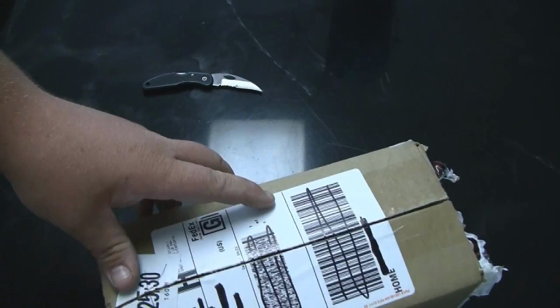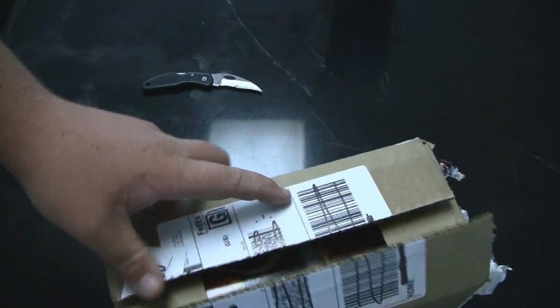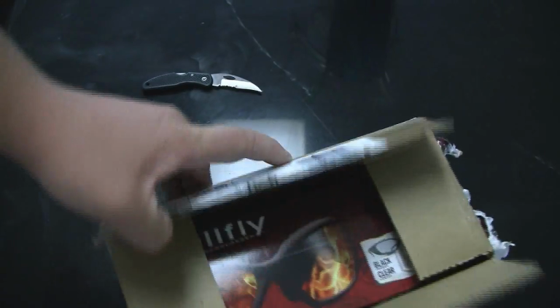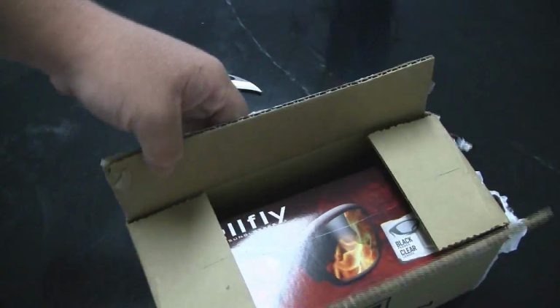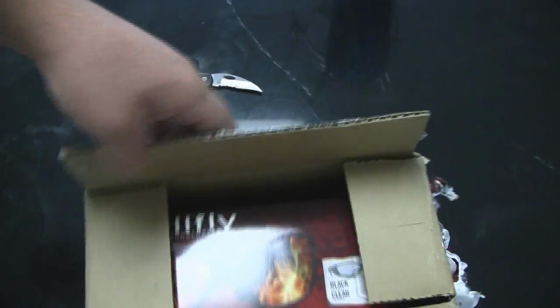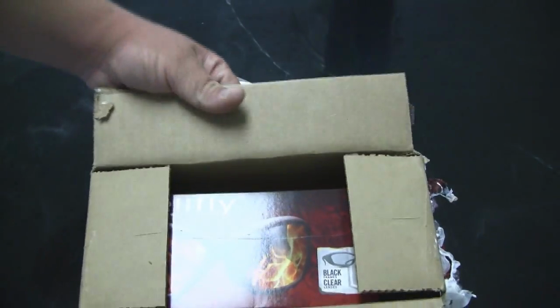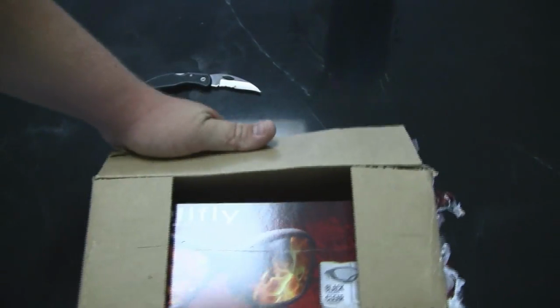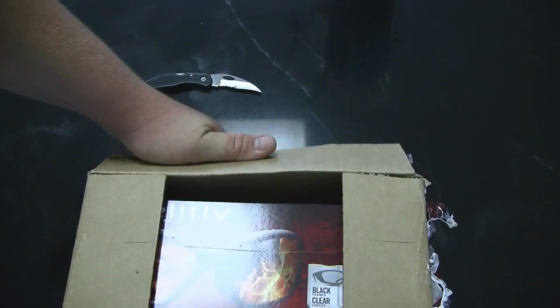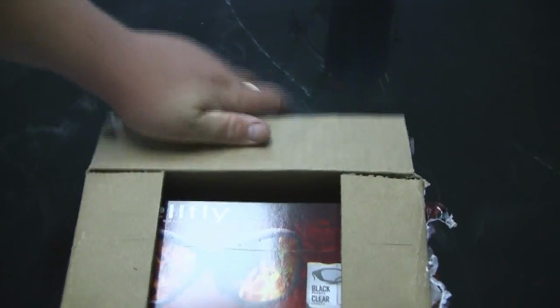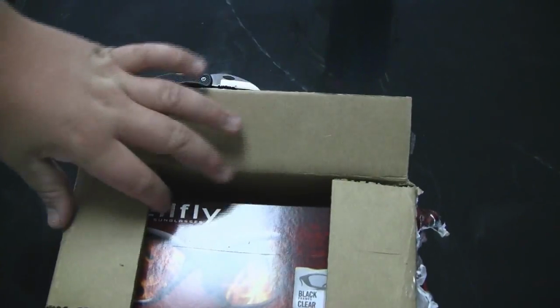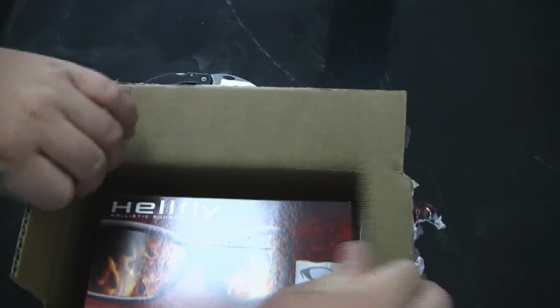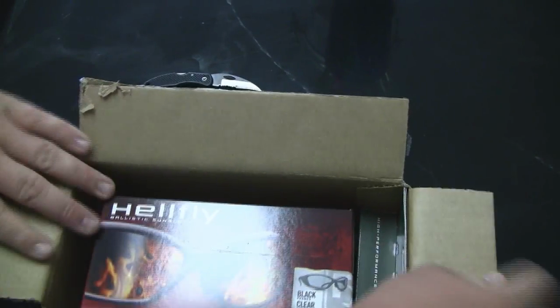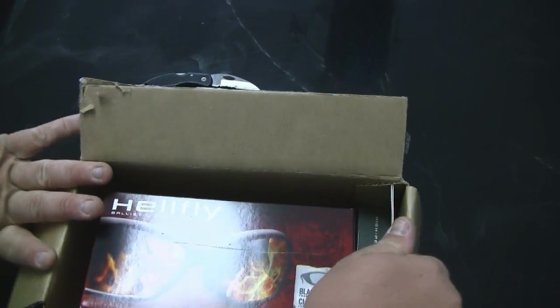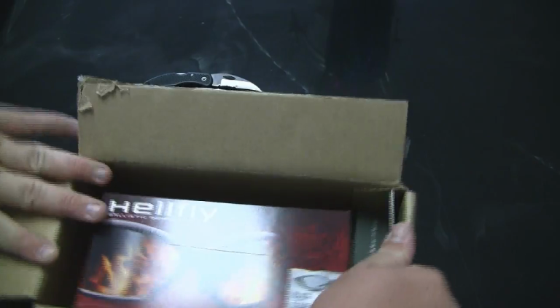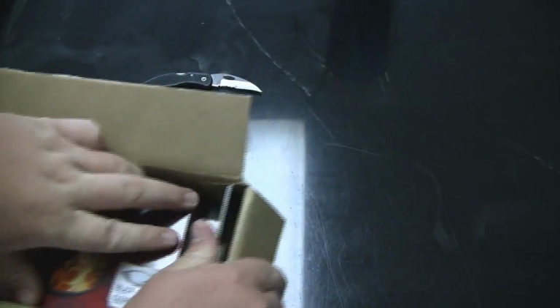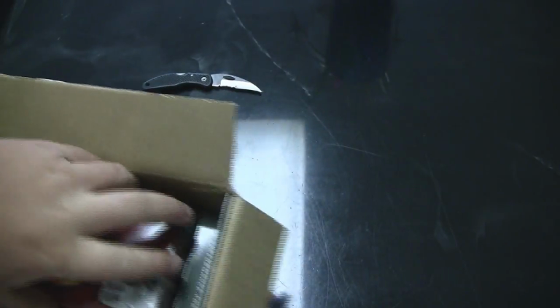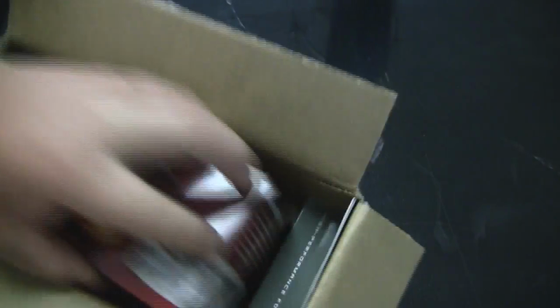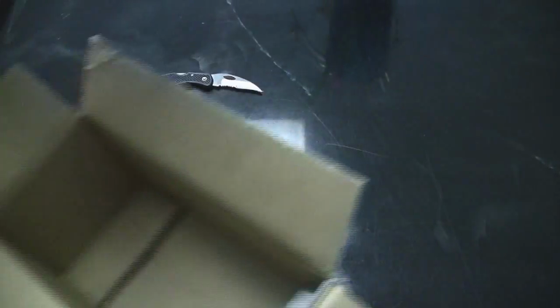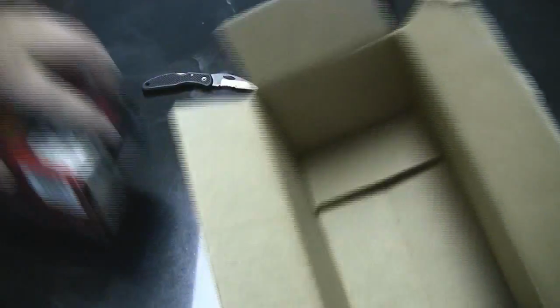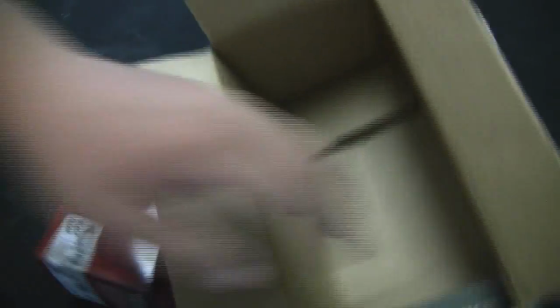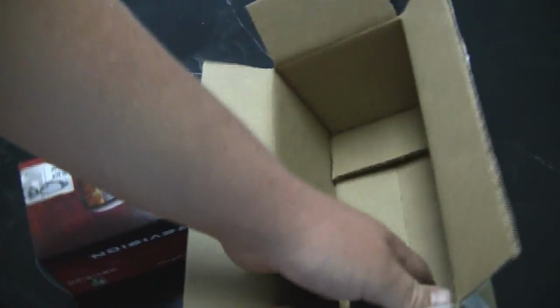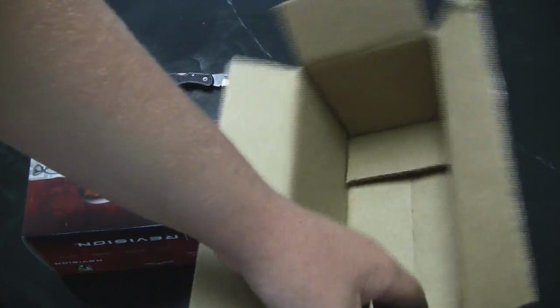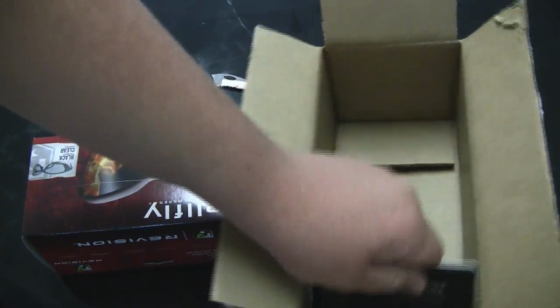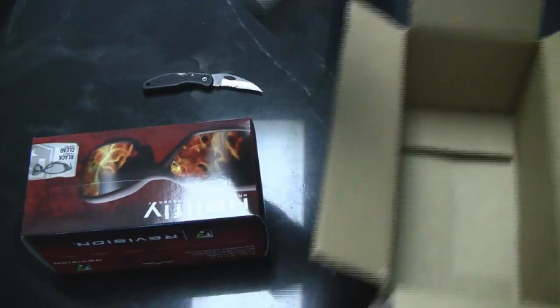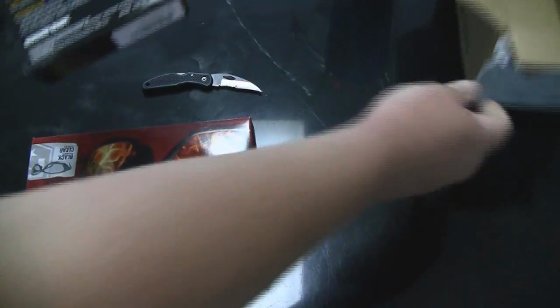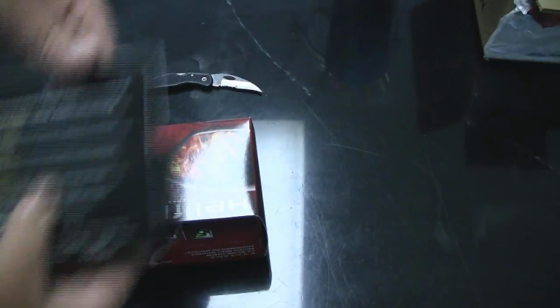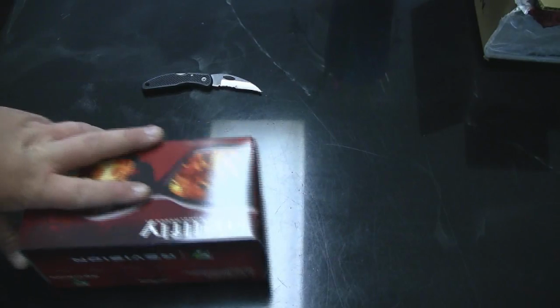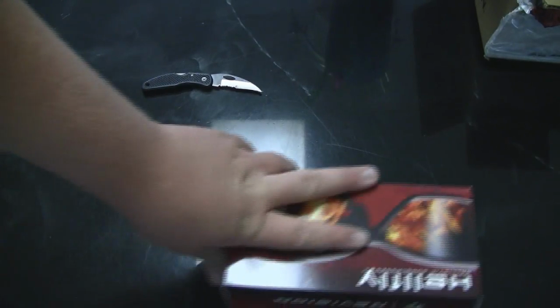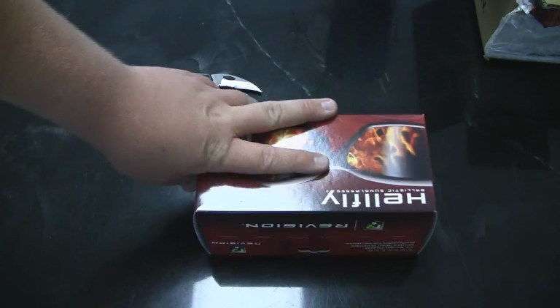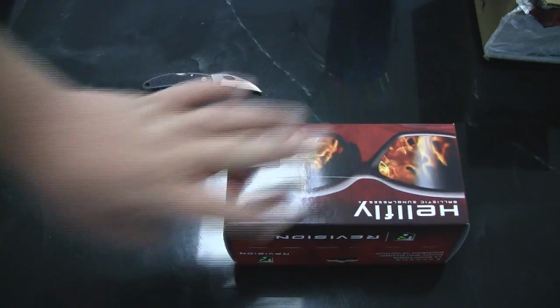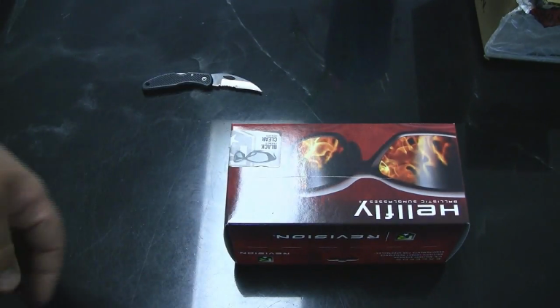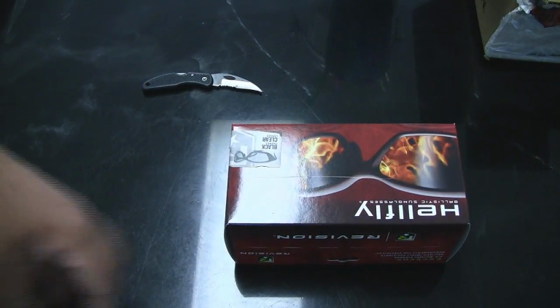Unfortunately, at my field they don't want us using mesh anymore unless we have normal goggles under it. So I'm like, what would be the point of that? So I went ahead and got me a good pair of goggles. I'll be getting some iron faces soon to have the rest of the face protection.